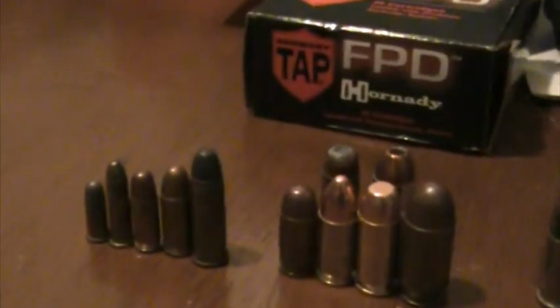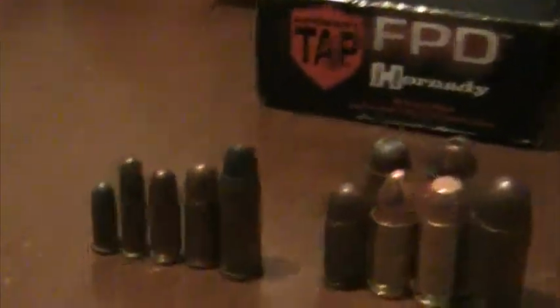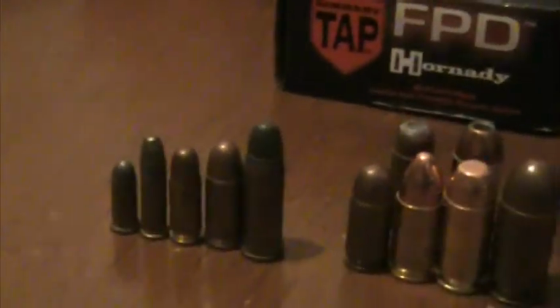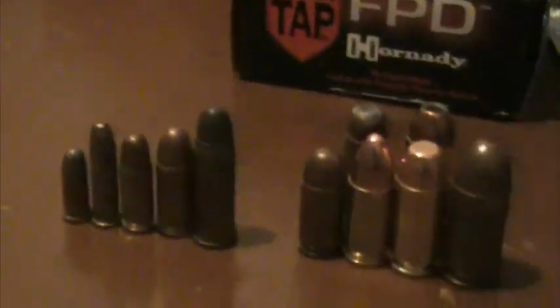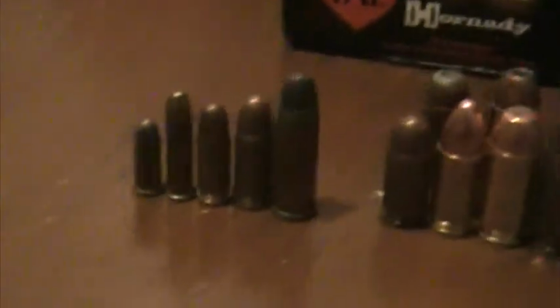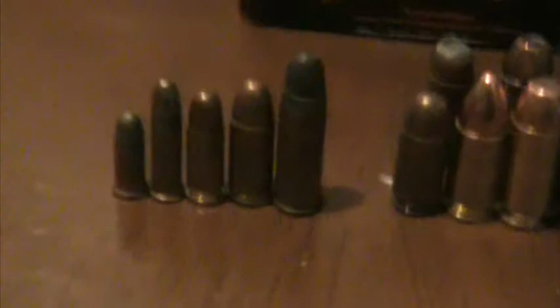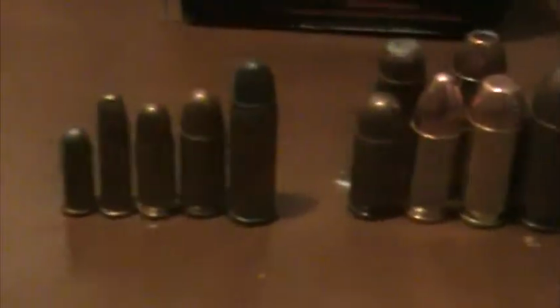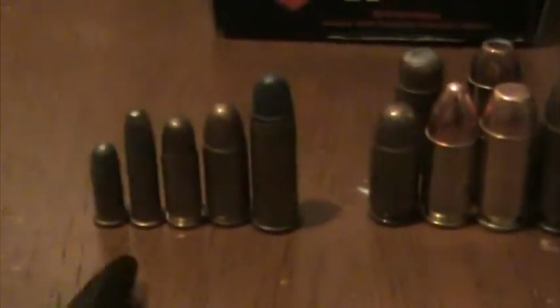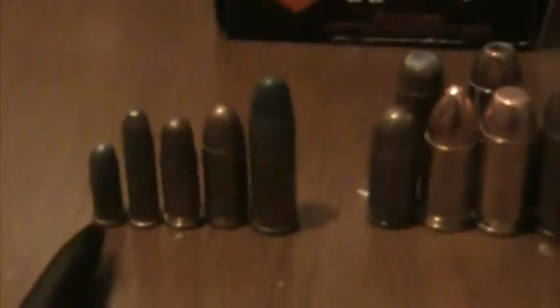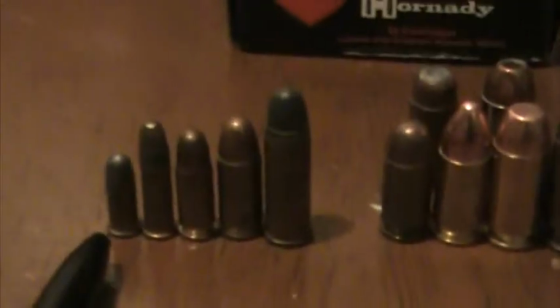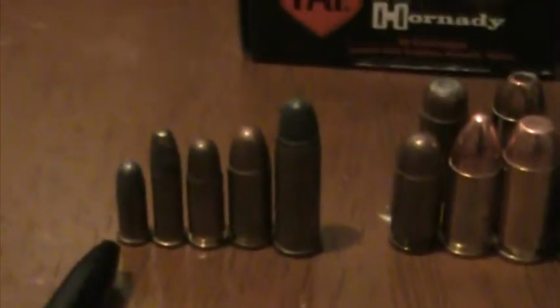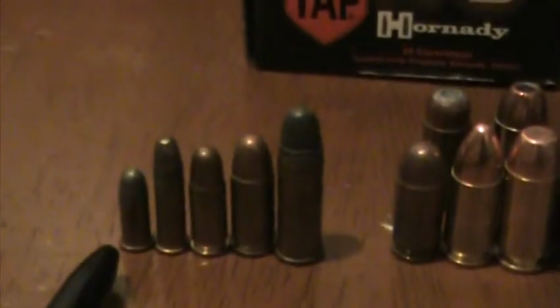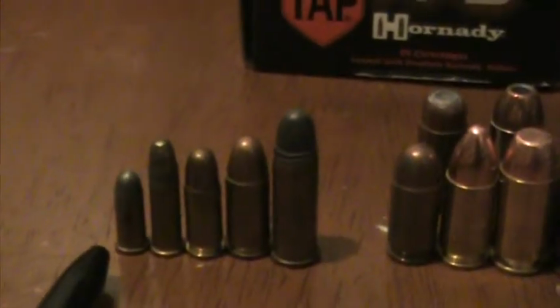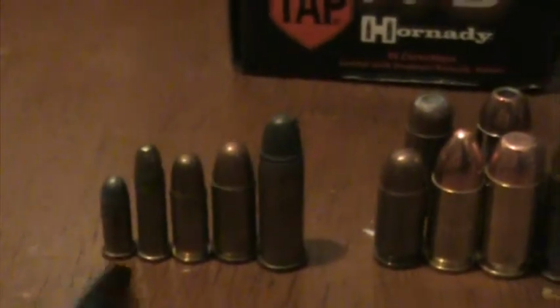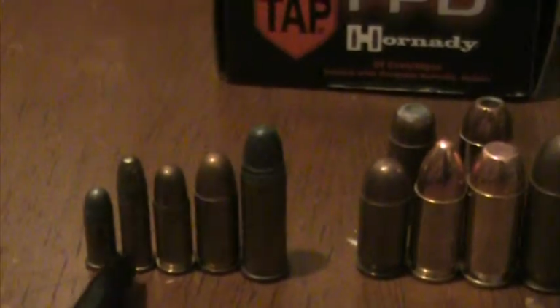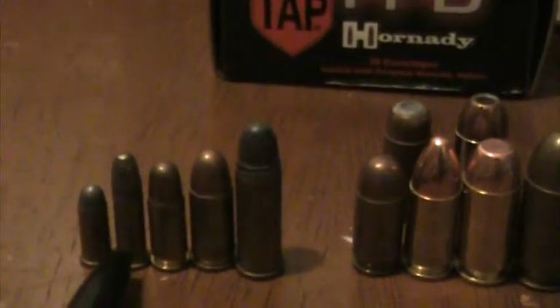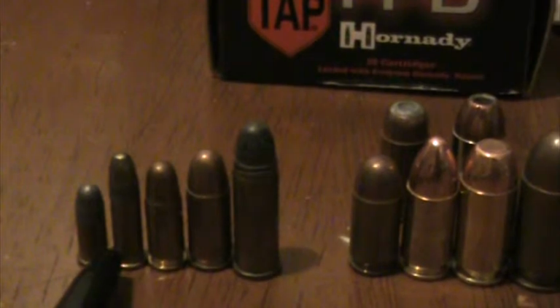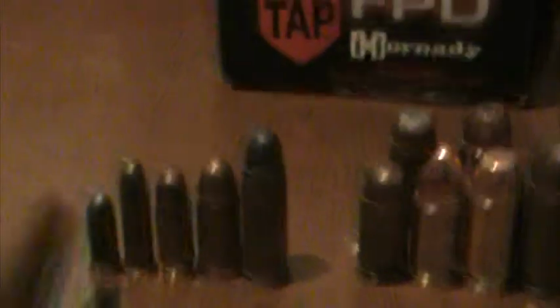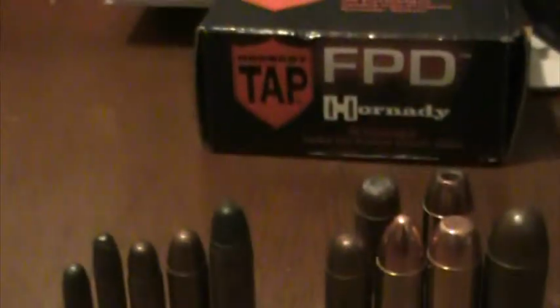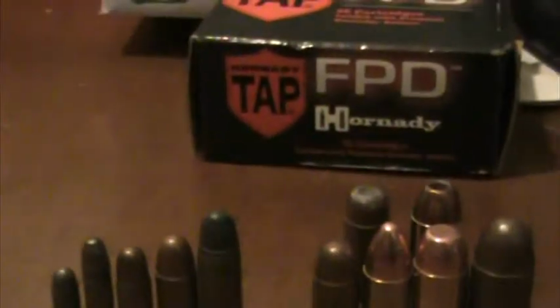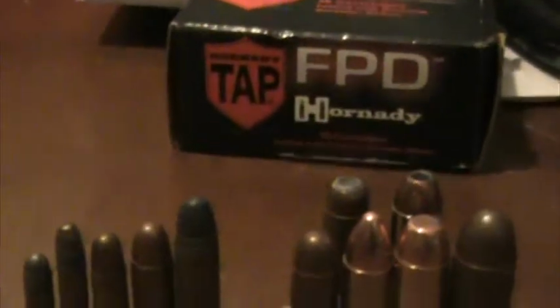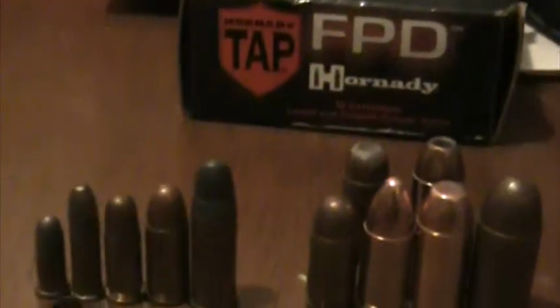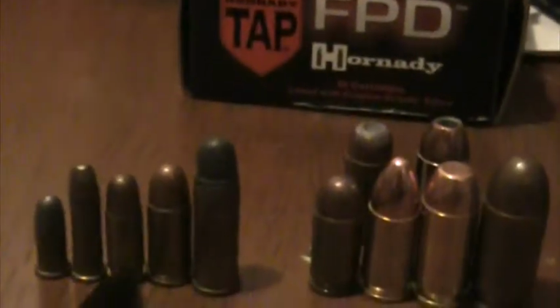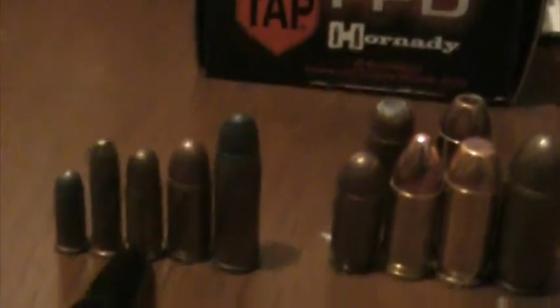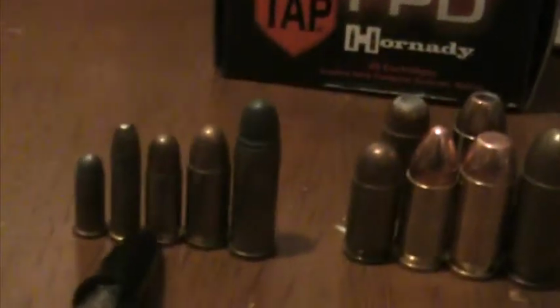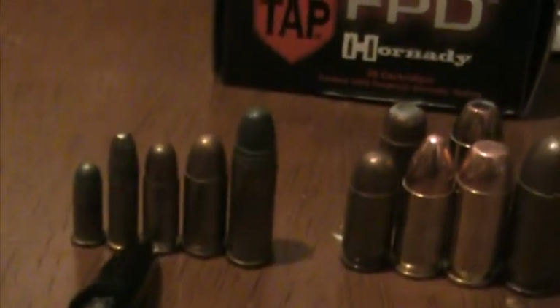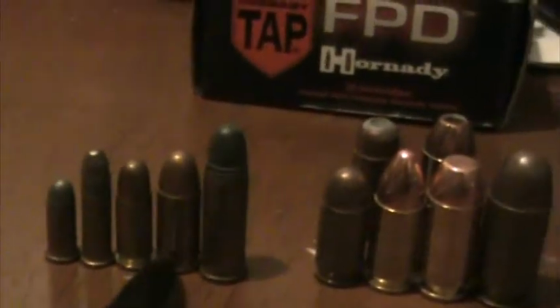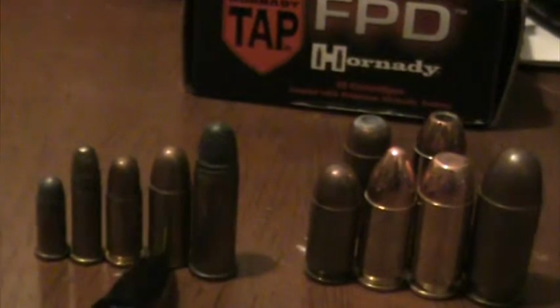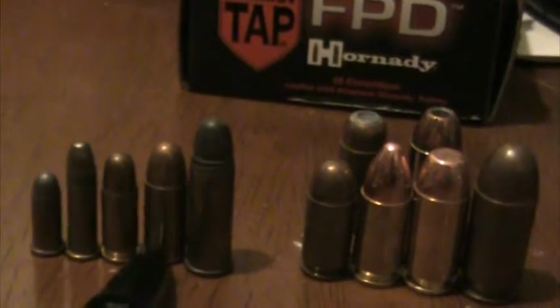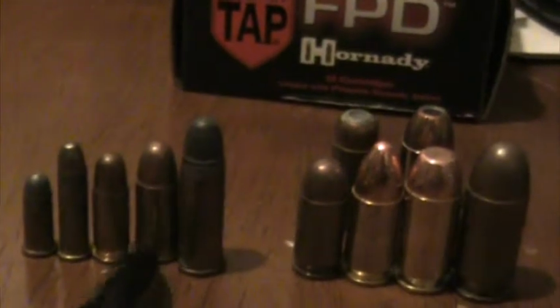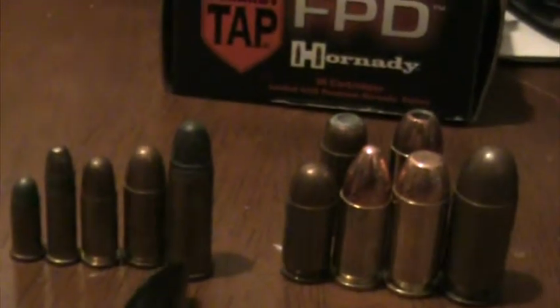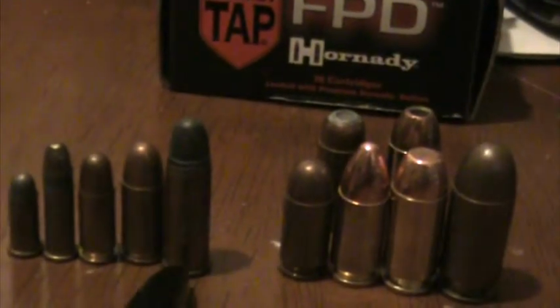We're going to start off with small ammunition in front. This is a .22 short, .22 long rifle. This is a .25, a .32, and a .32 long.